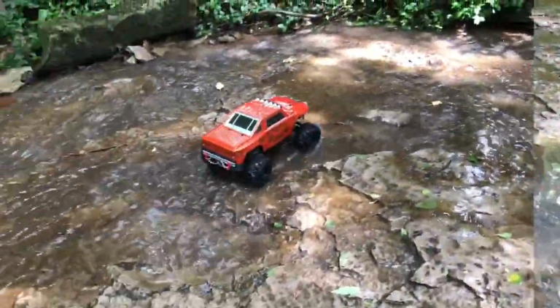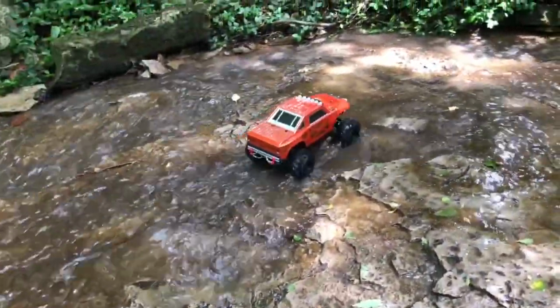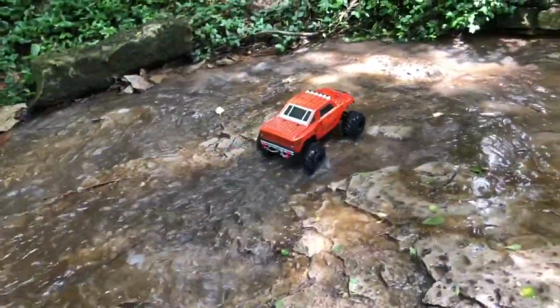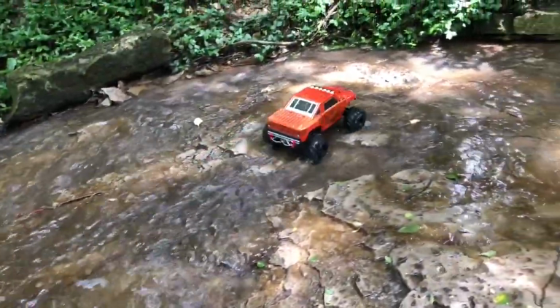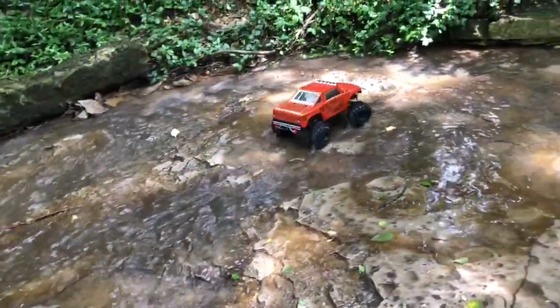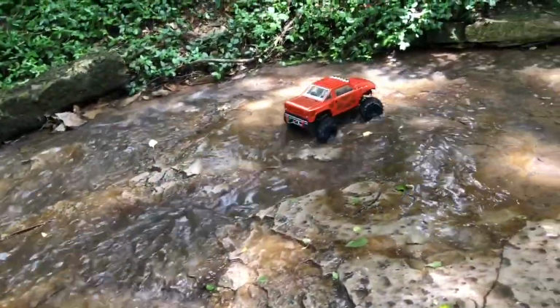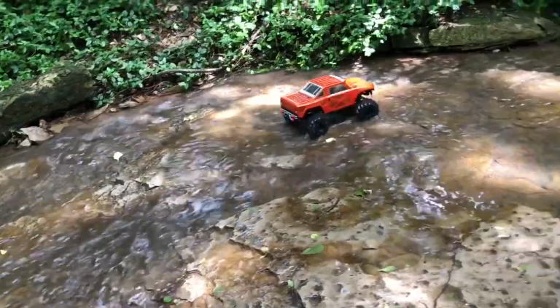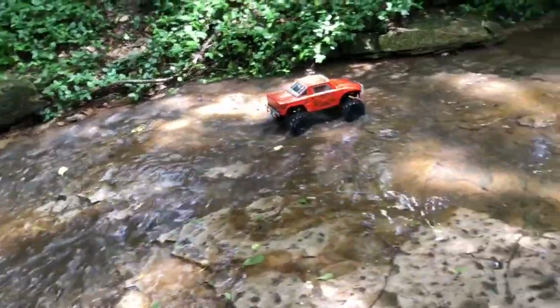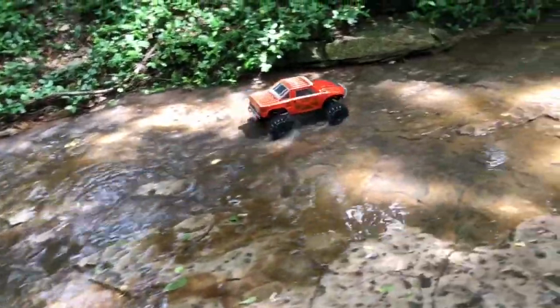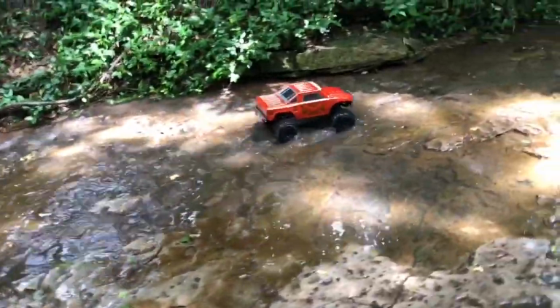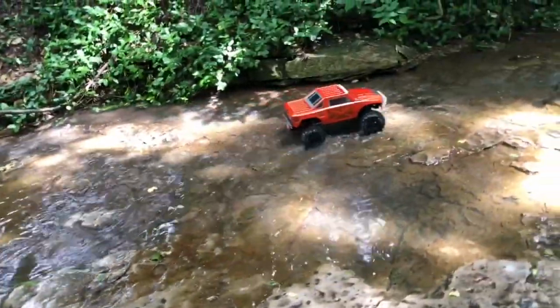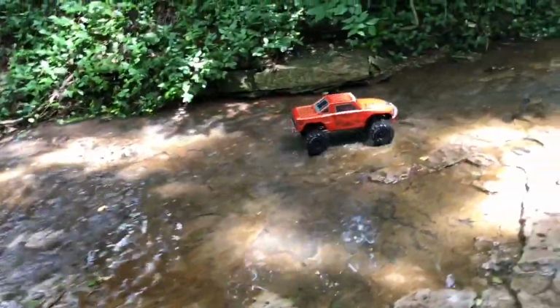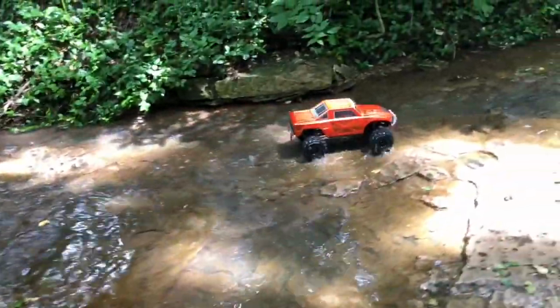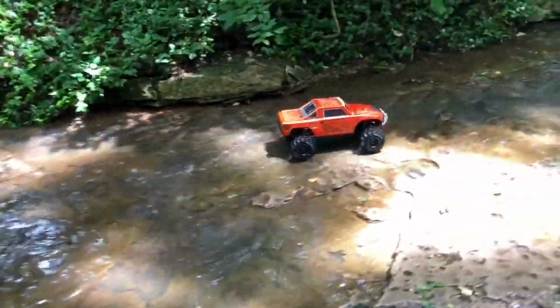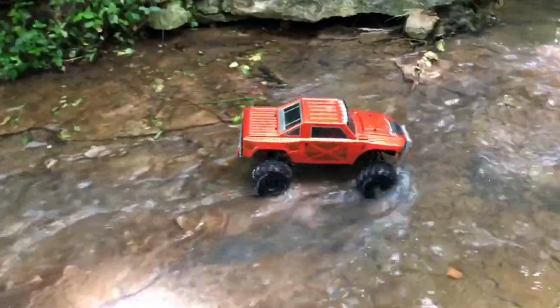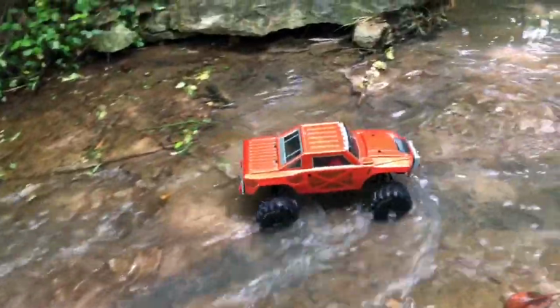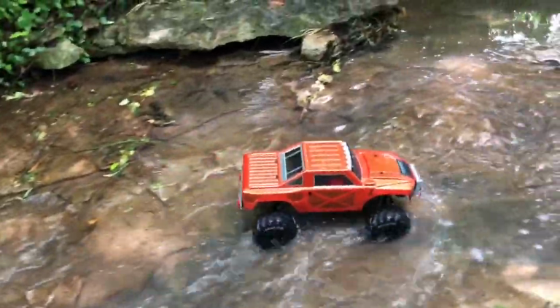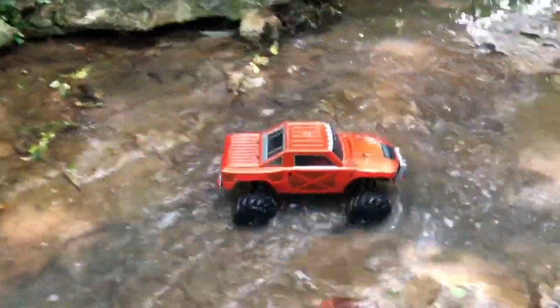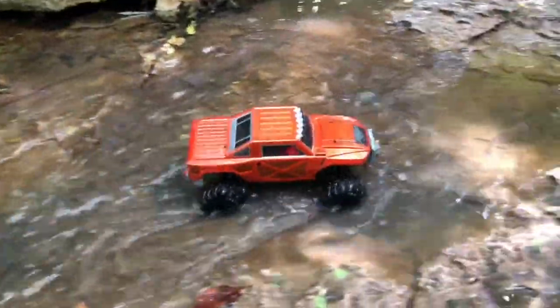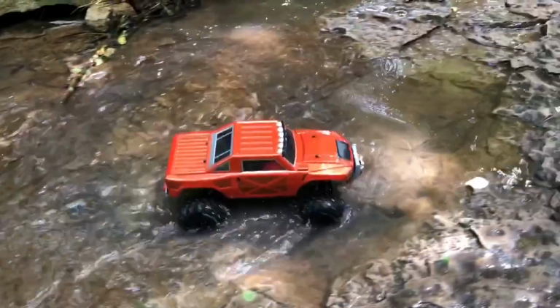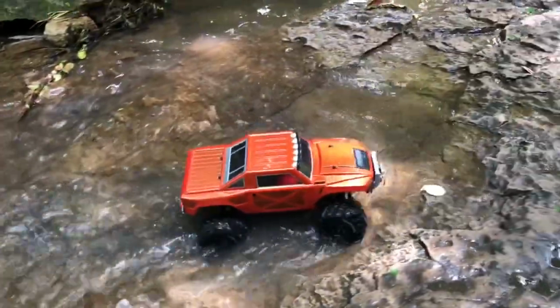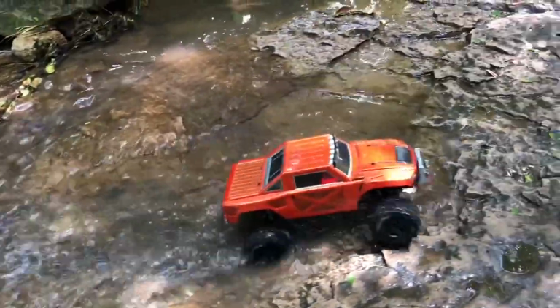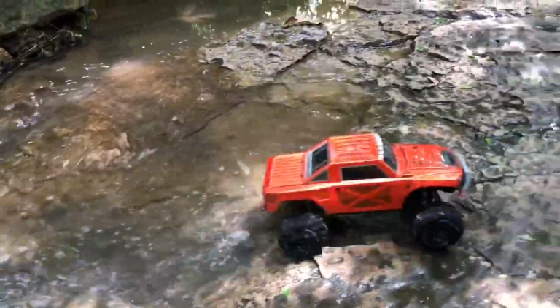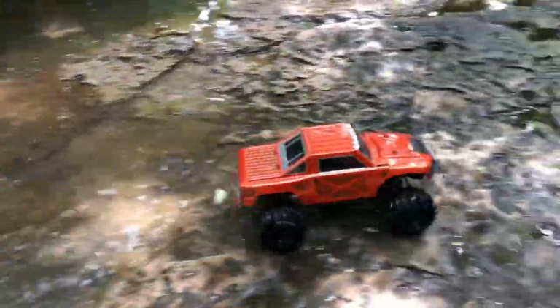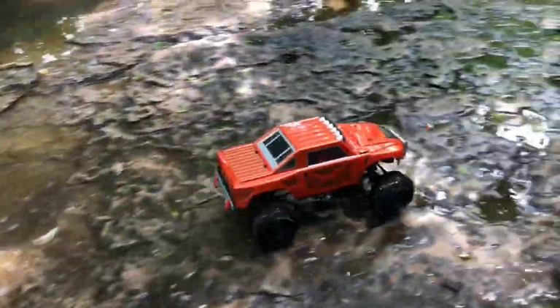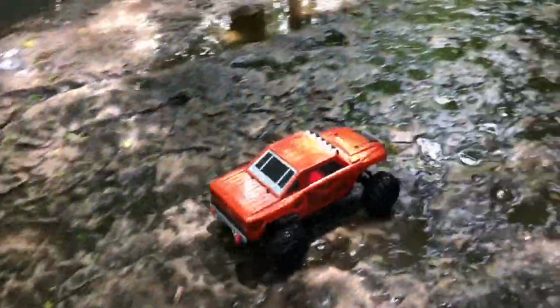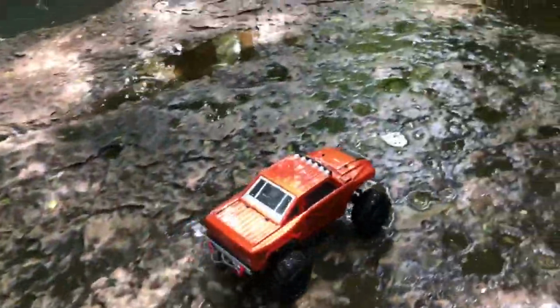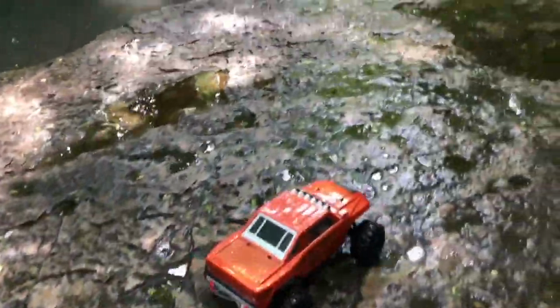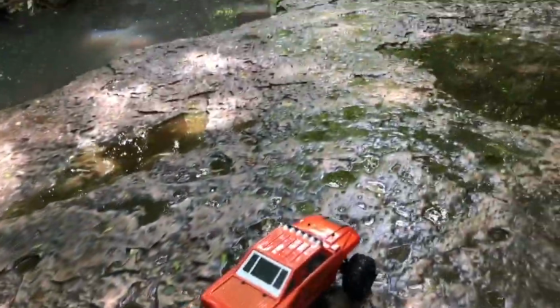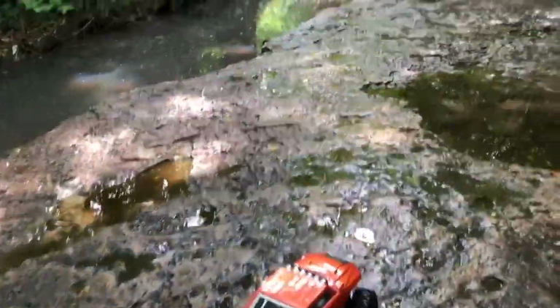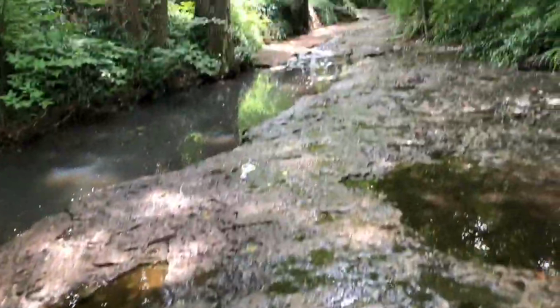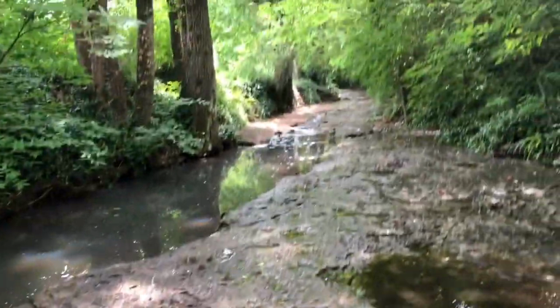Out here I noticed upstream there were a few ducks. I didn't want to bother them — I thought maybe I could get closer to them — but they started walking the opposite way and went up on the embankment, so I just let them be.